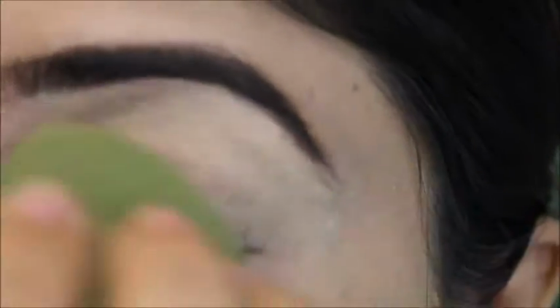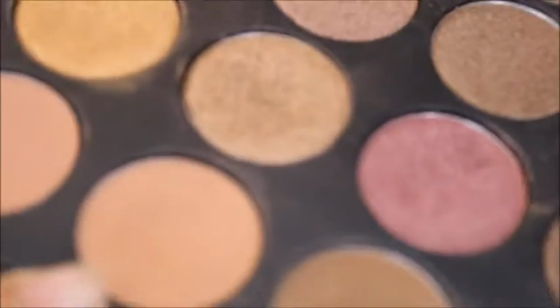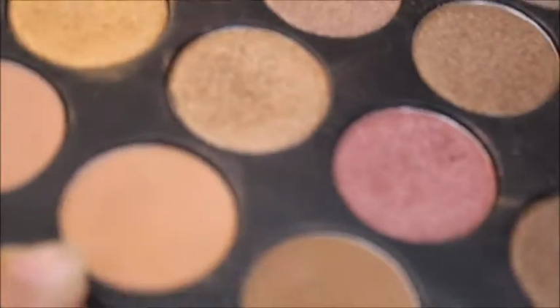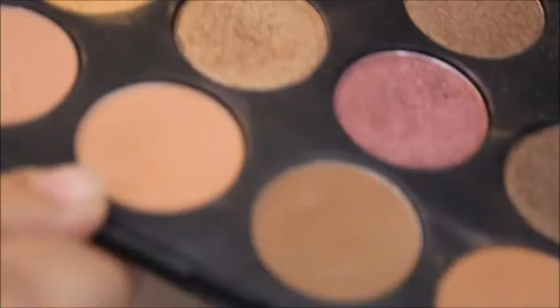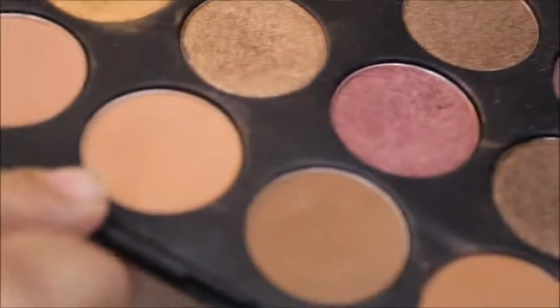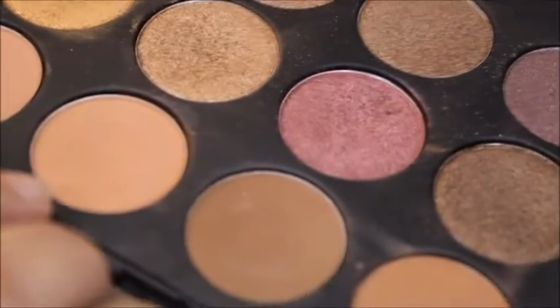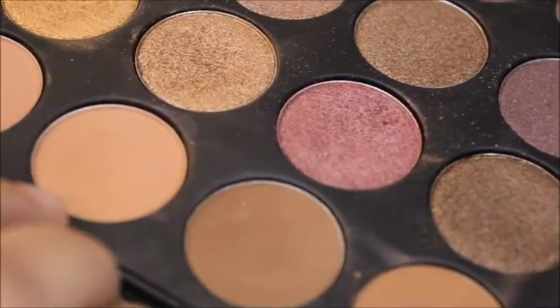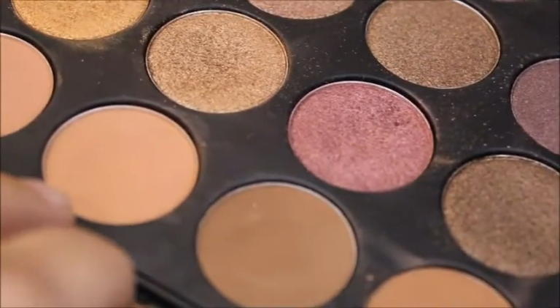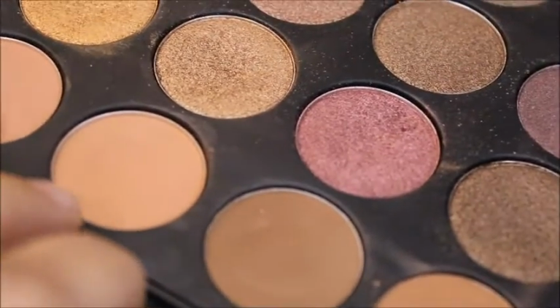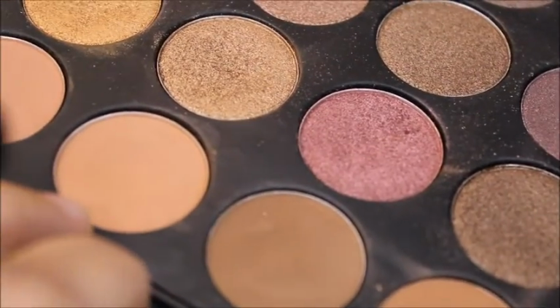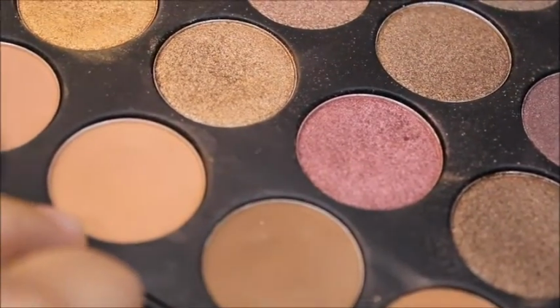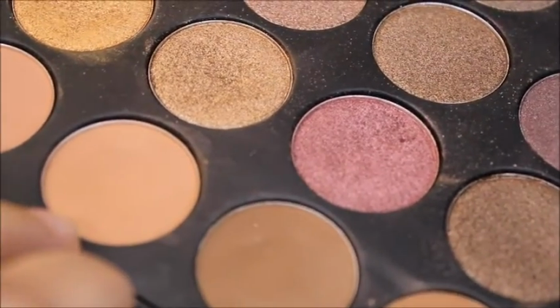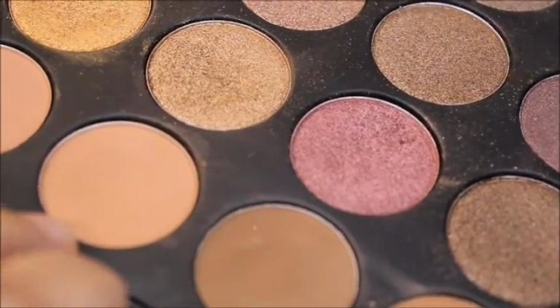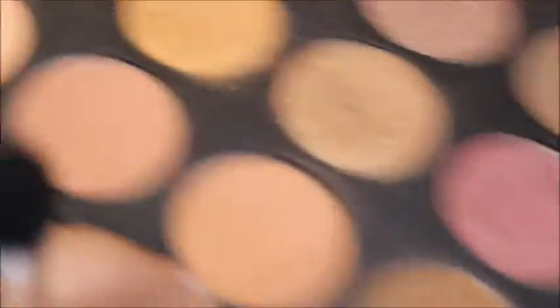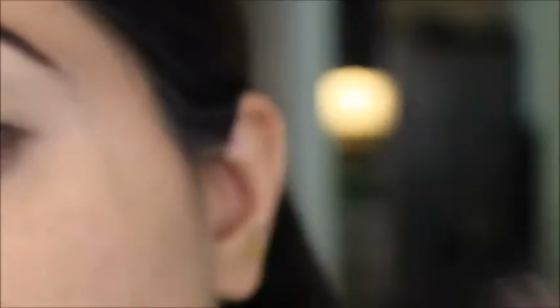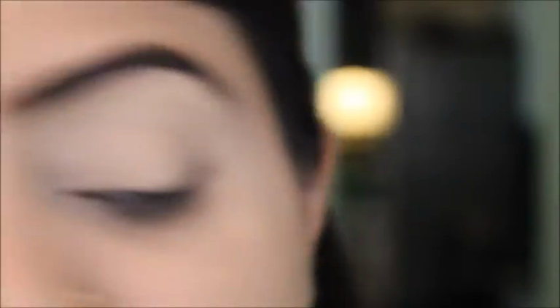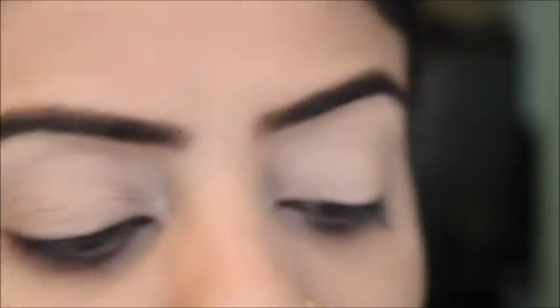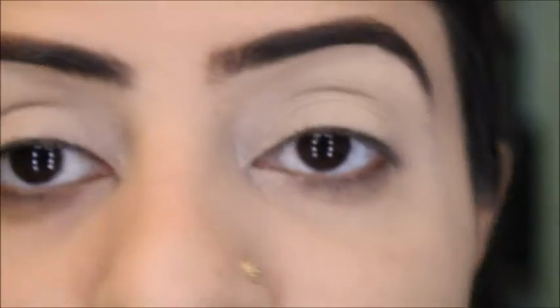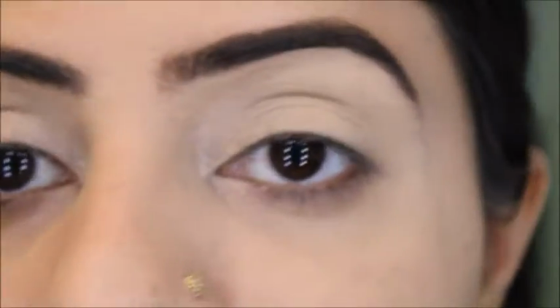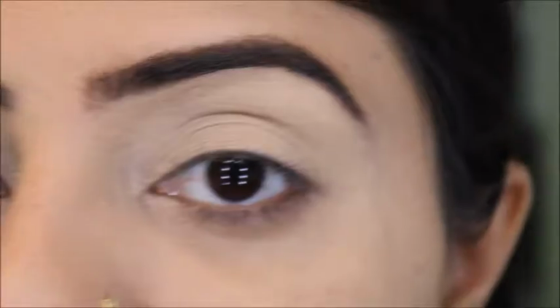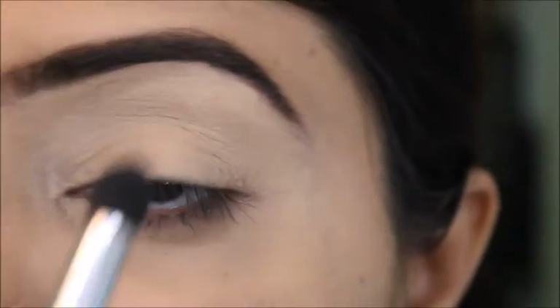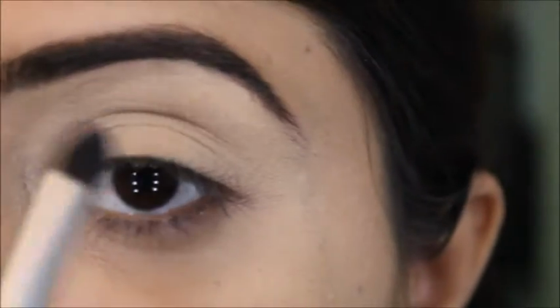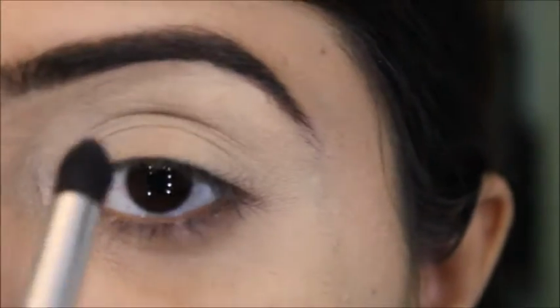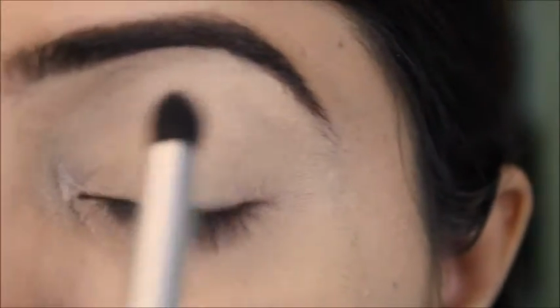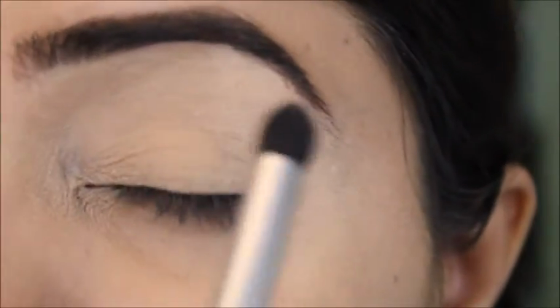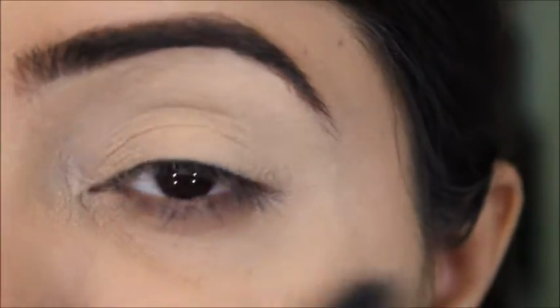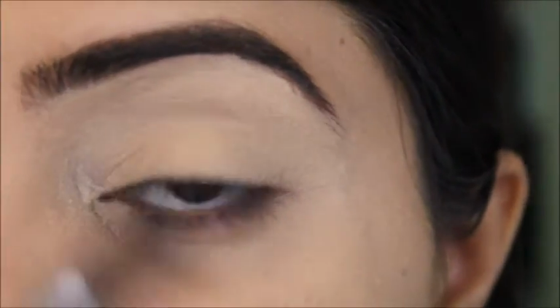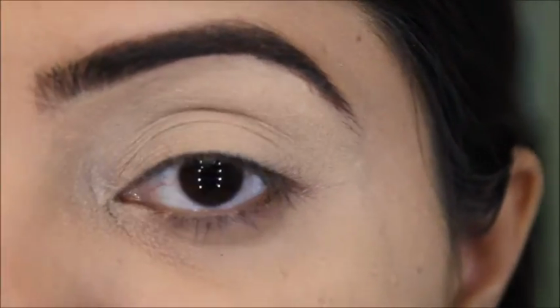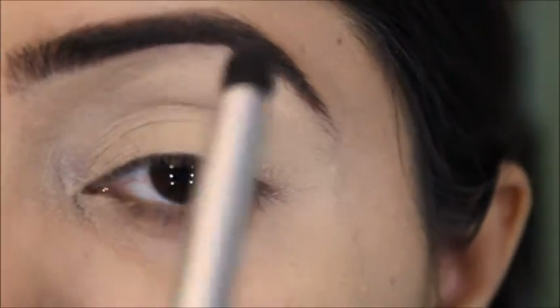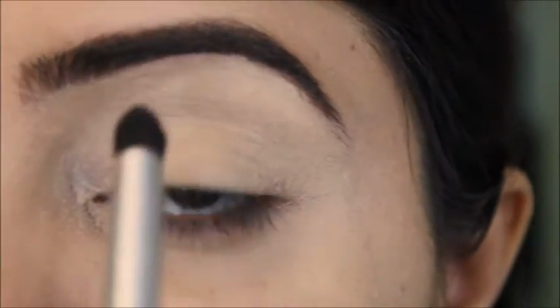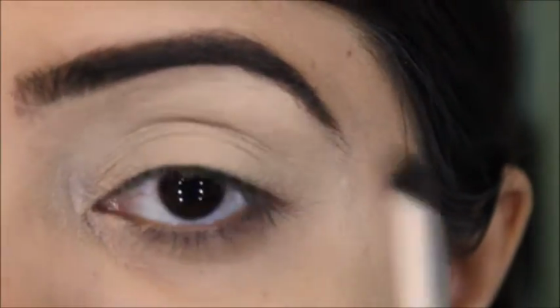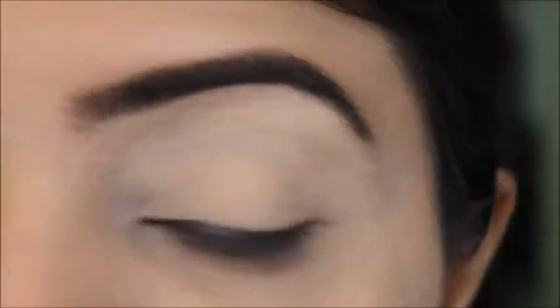The first shade we need is called Sand, and I'll apply this eyeshadow on my crease.